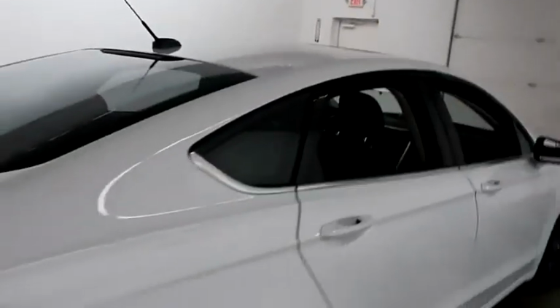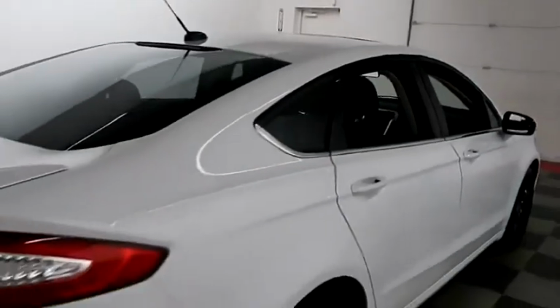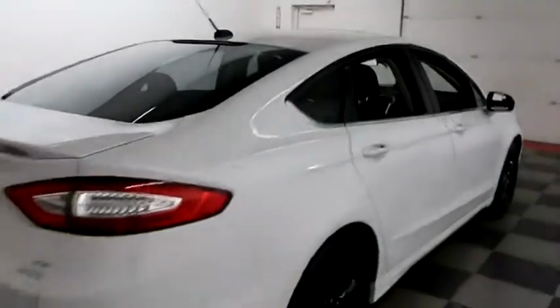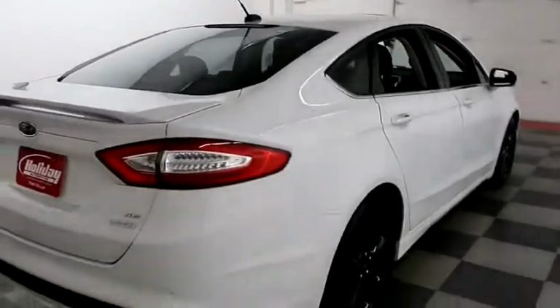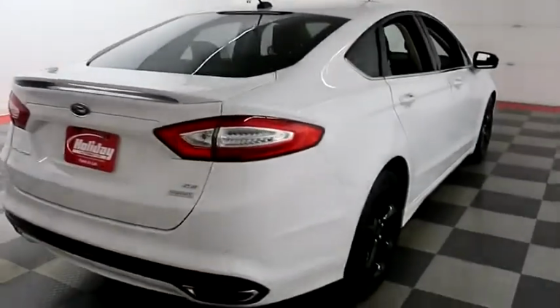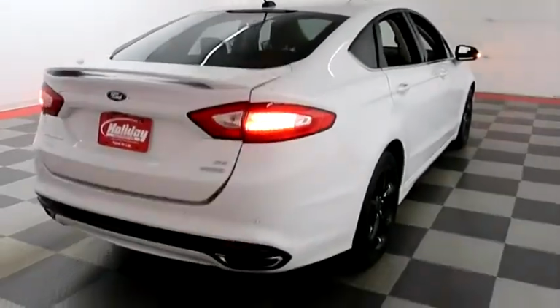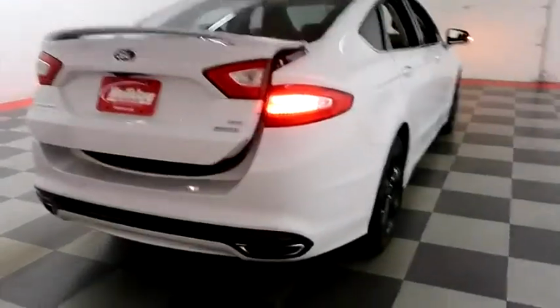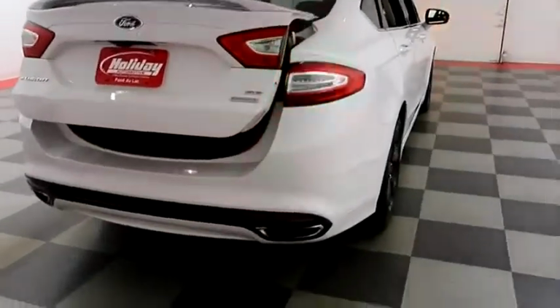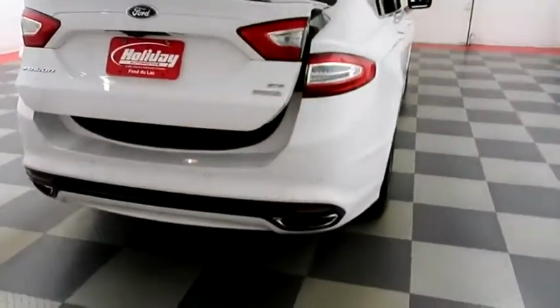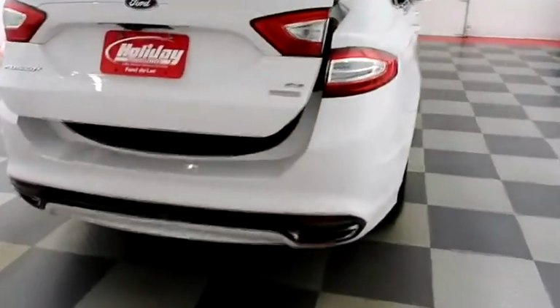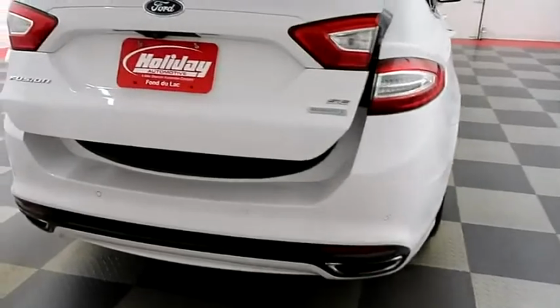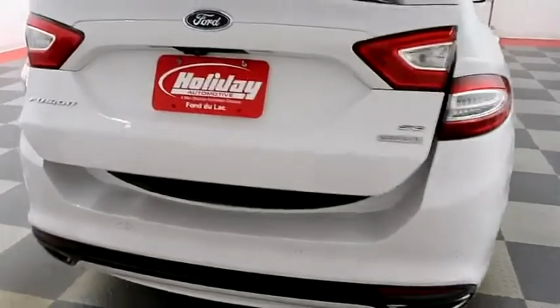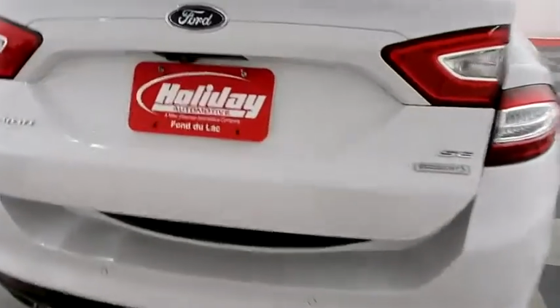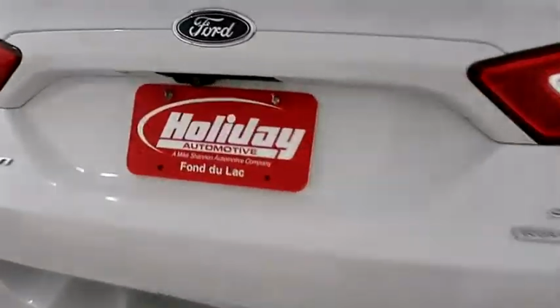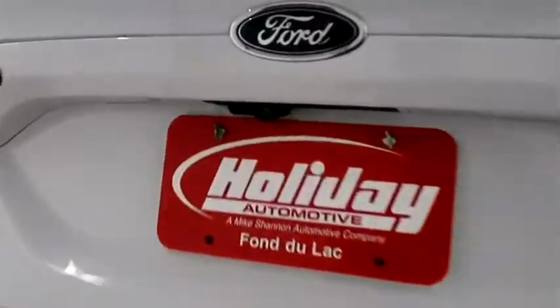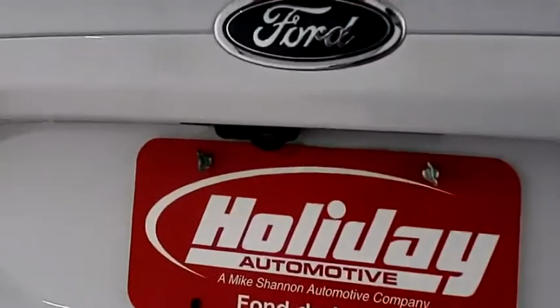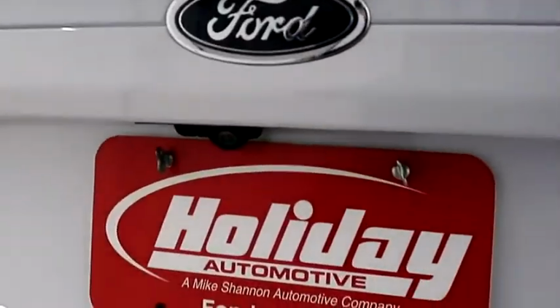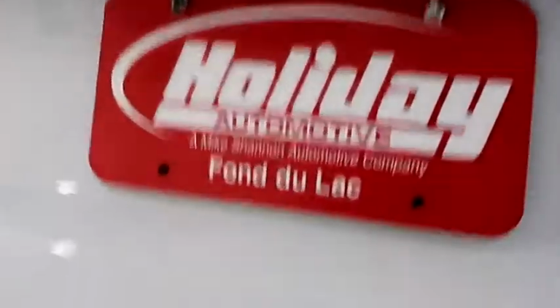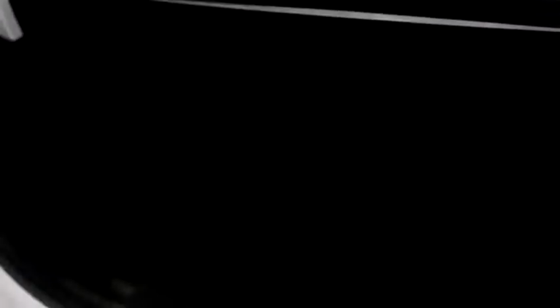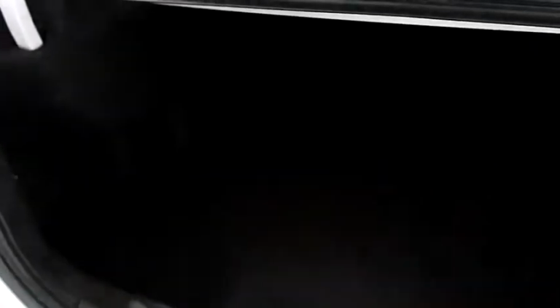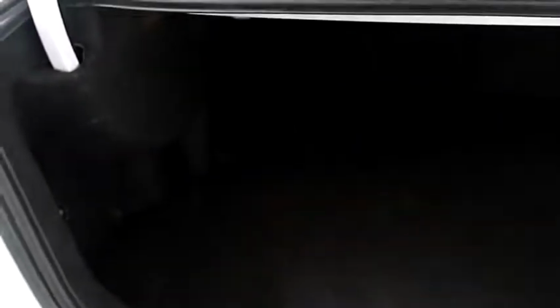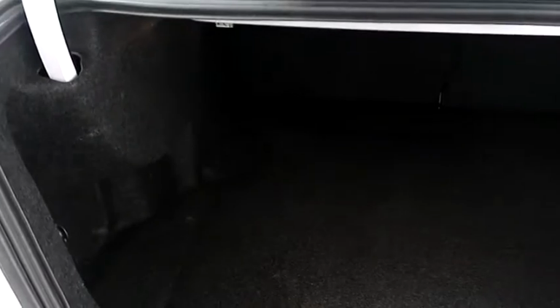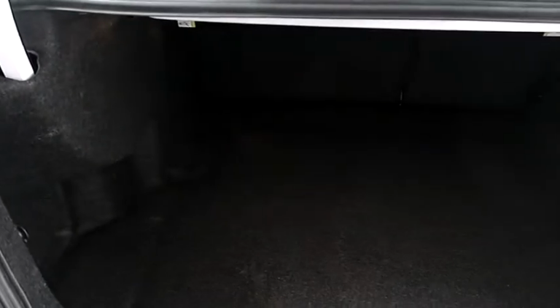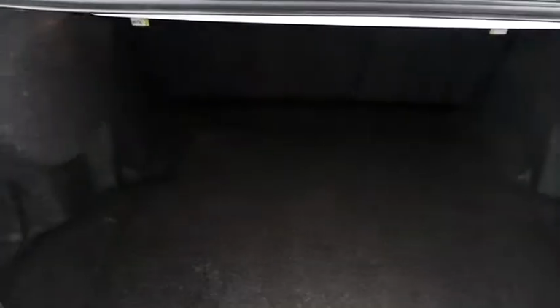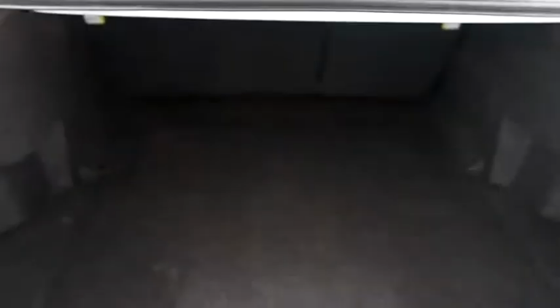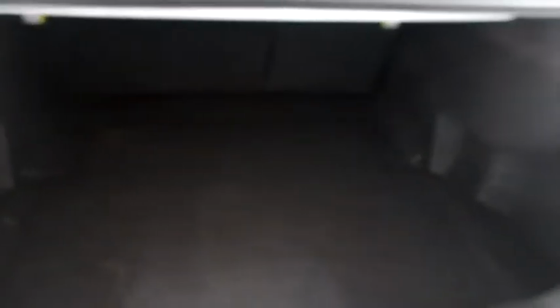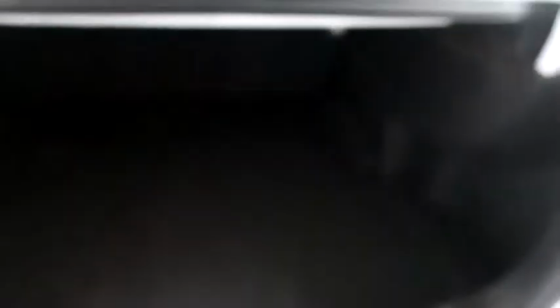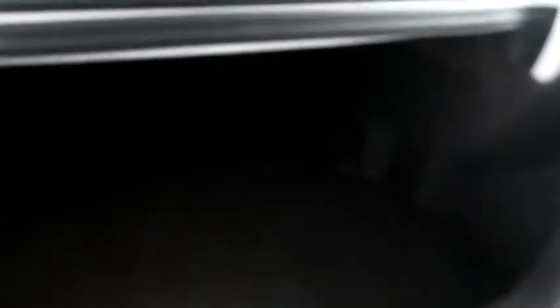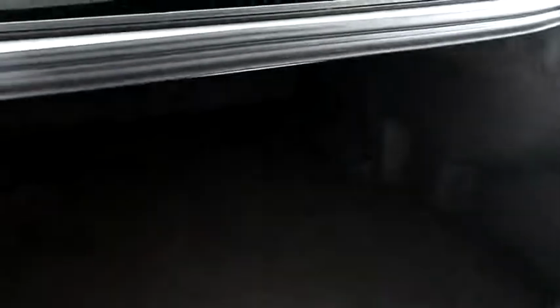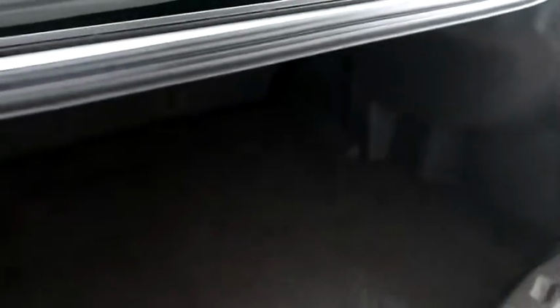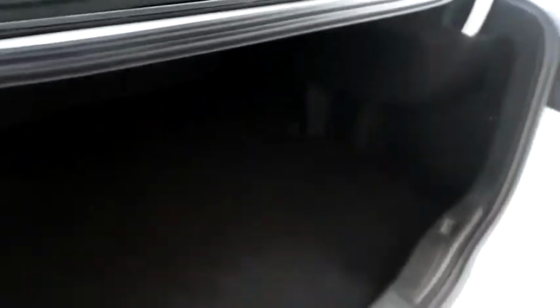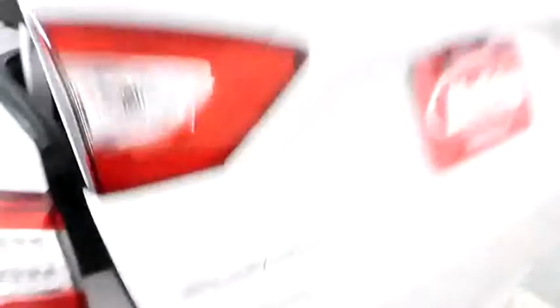One more look down the passenger side then swinging around to the back end. You have rear backup sensors and a camera on the back. A look in the trunk — there's a 60-40 split on the back seats so you can fold those down.